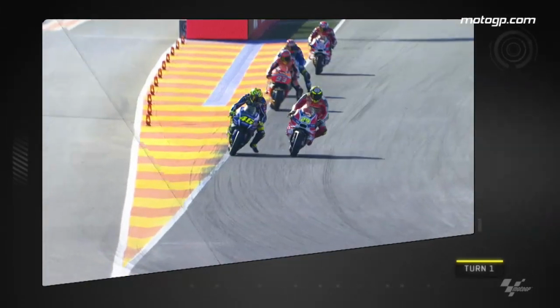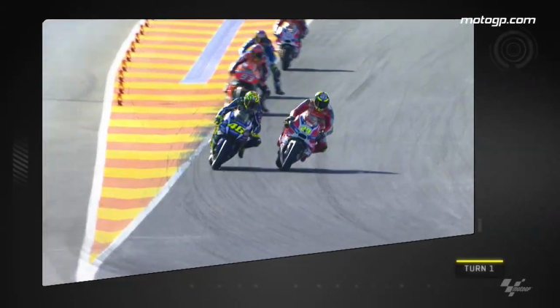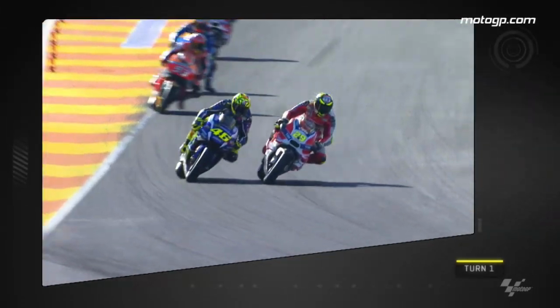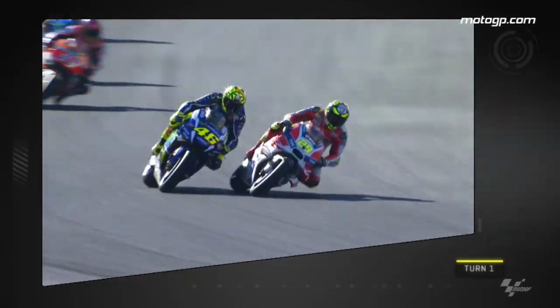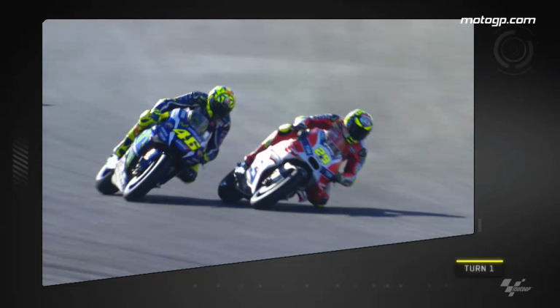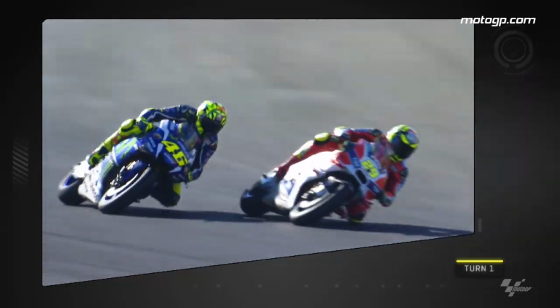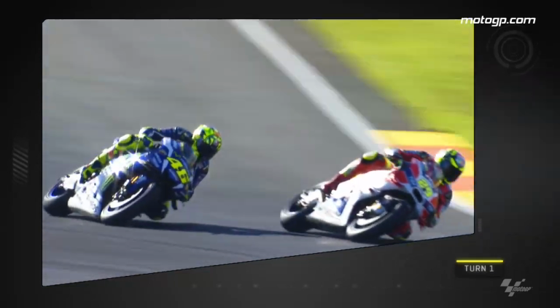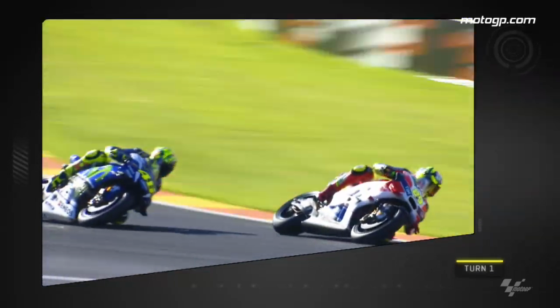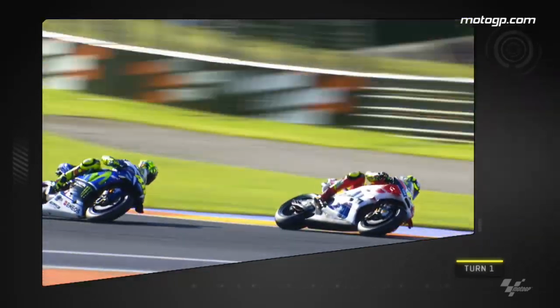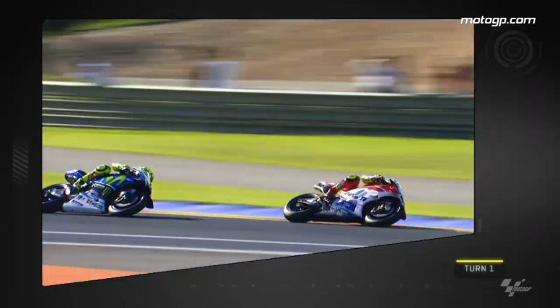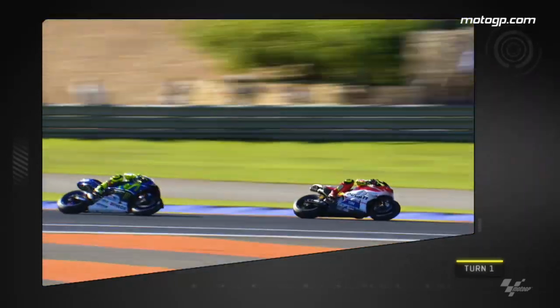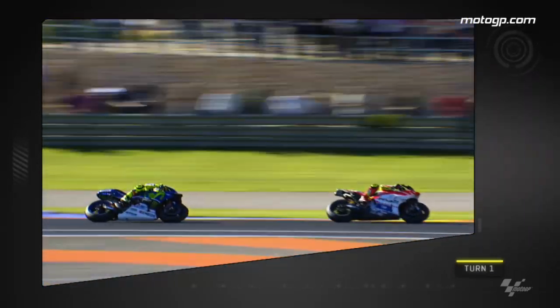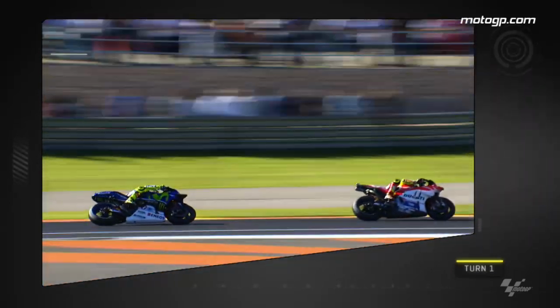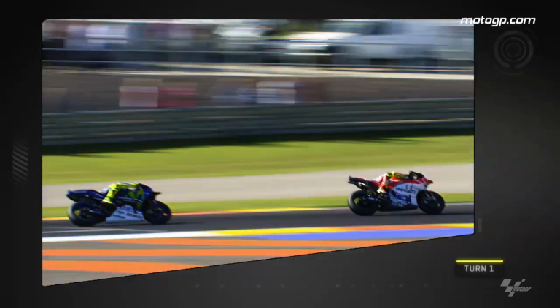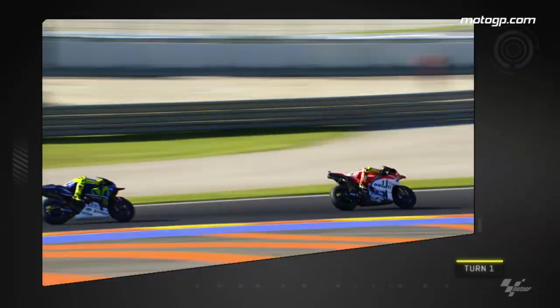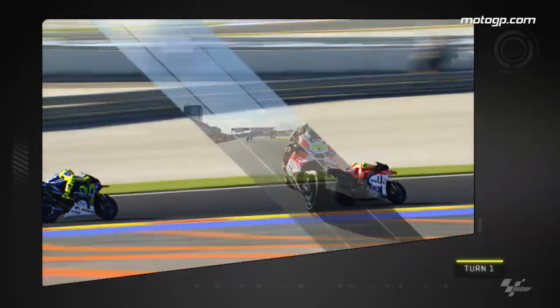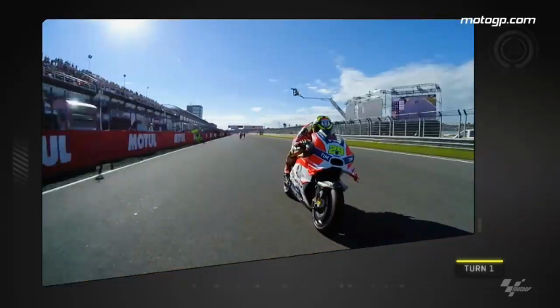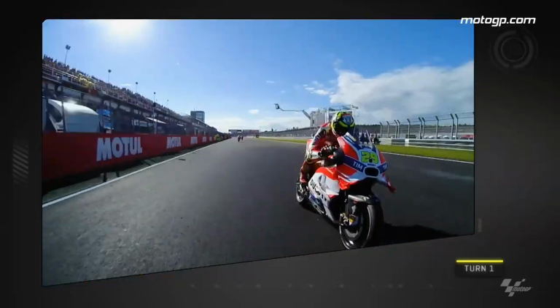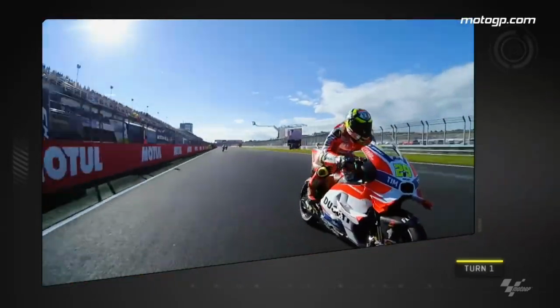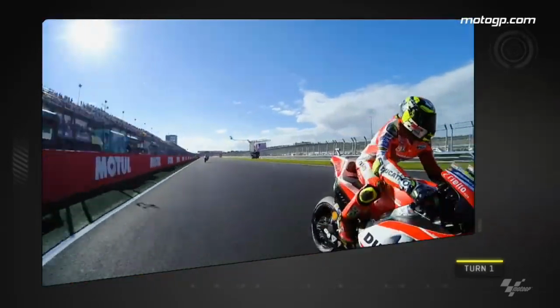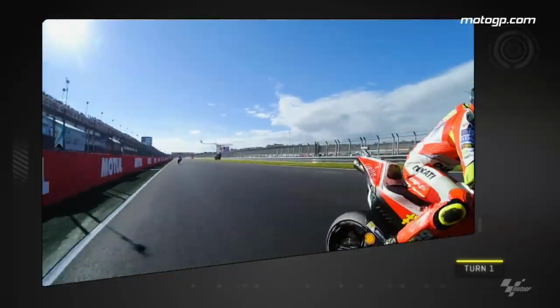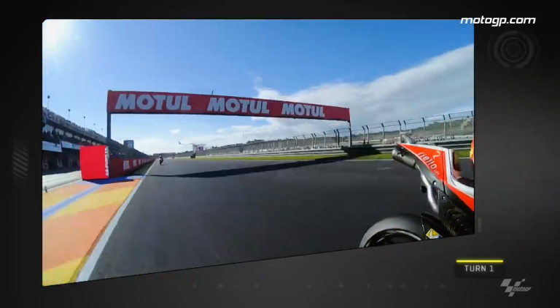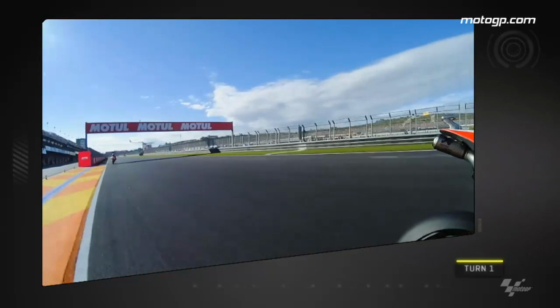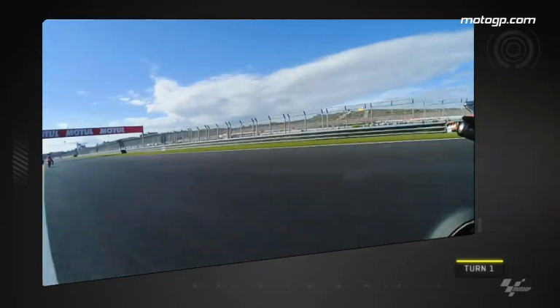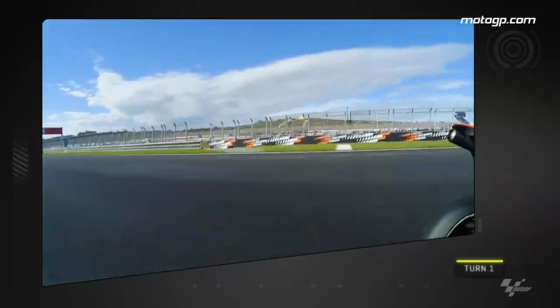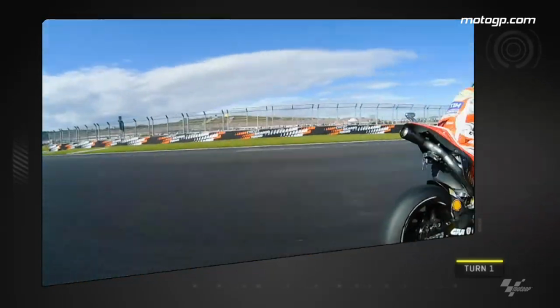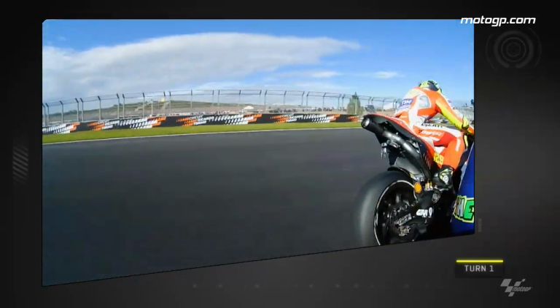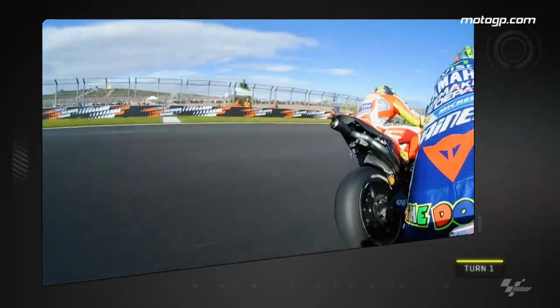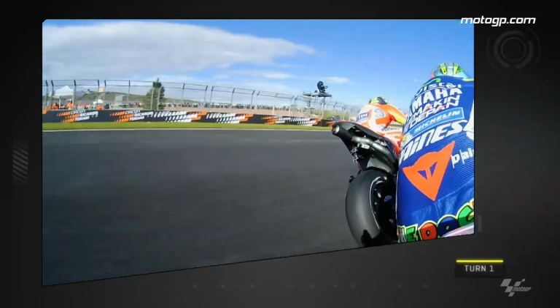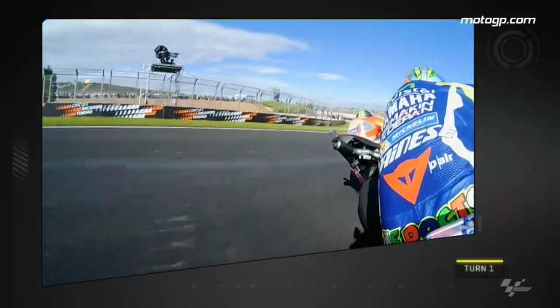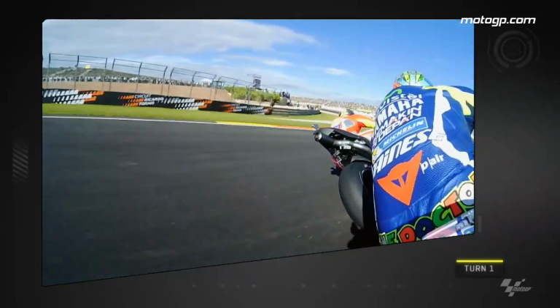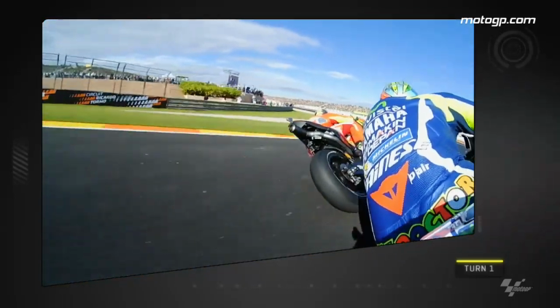Turn 1 and we see an example of what was a classic battle between Valentino Rossi and Andrea Iannone. This time it's Iannone getting the better of the Doctor on the inside.